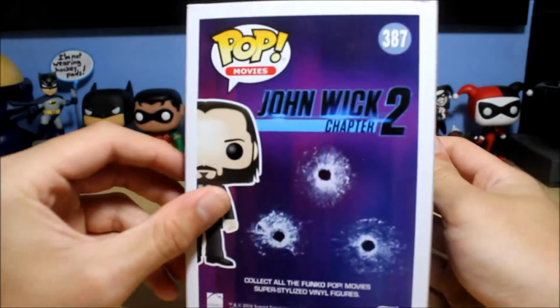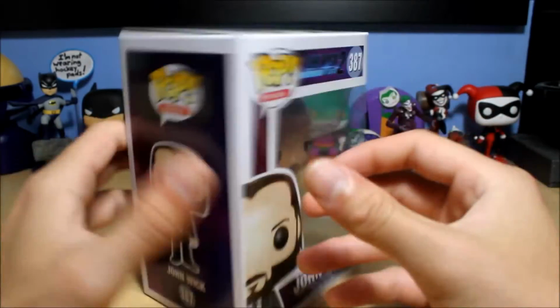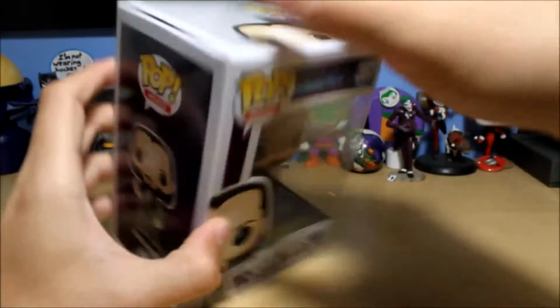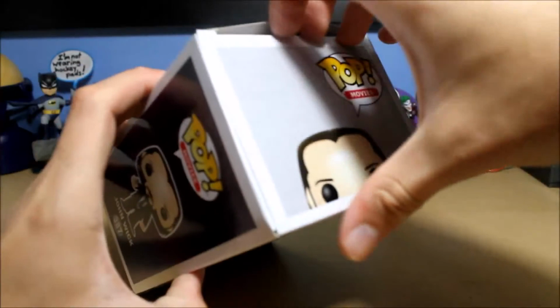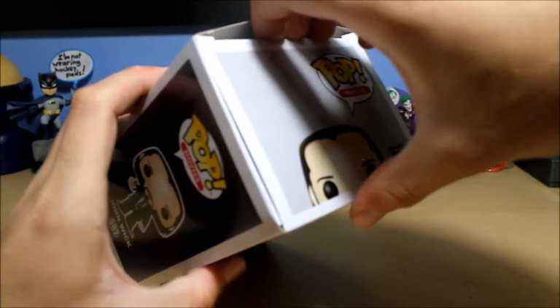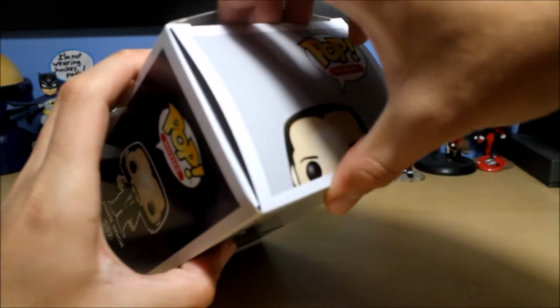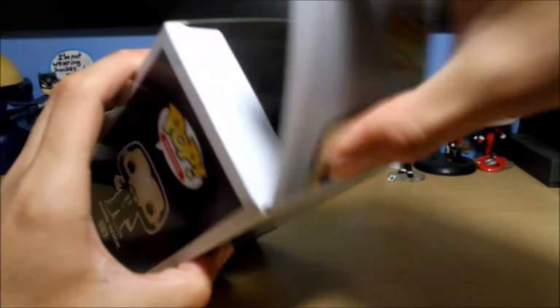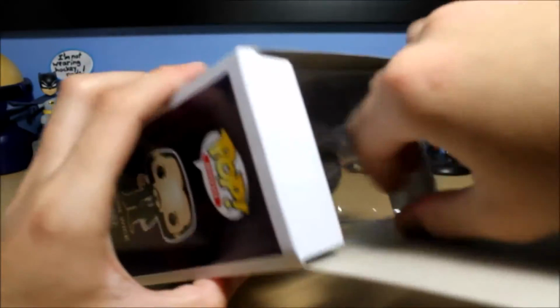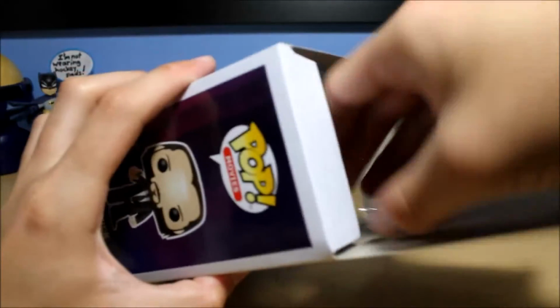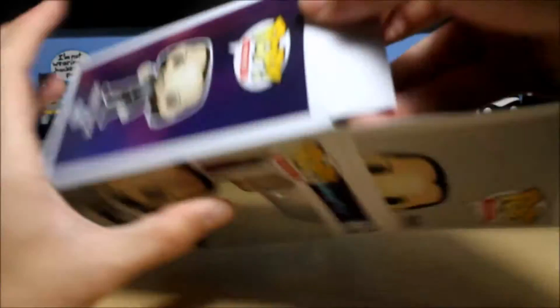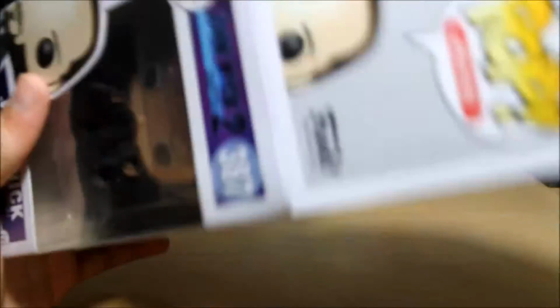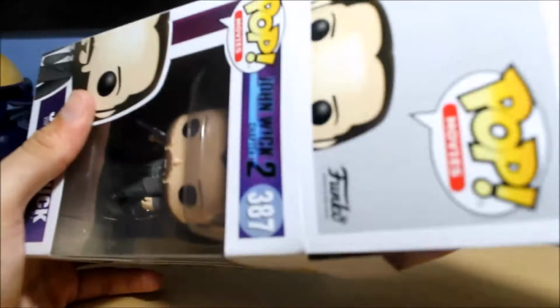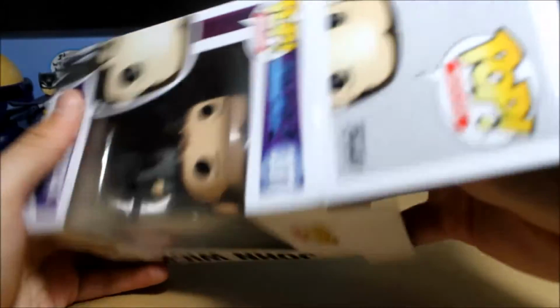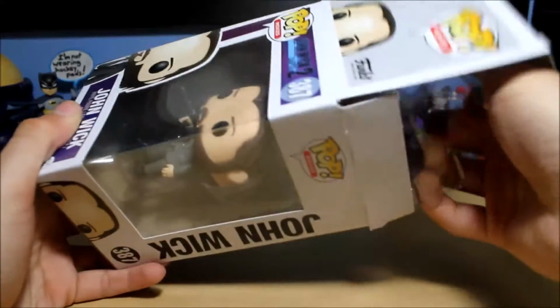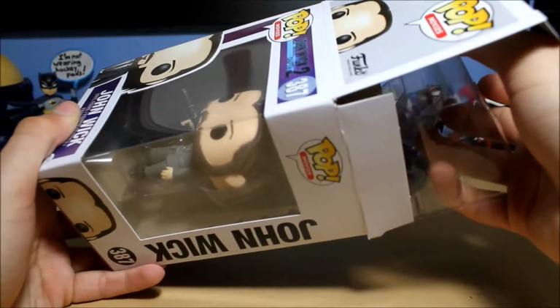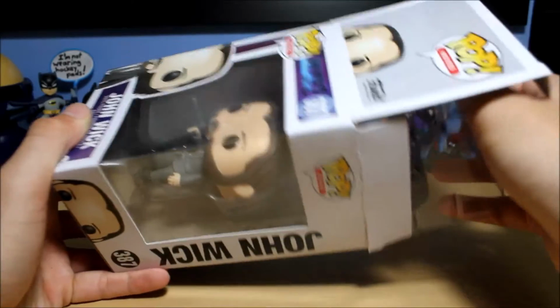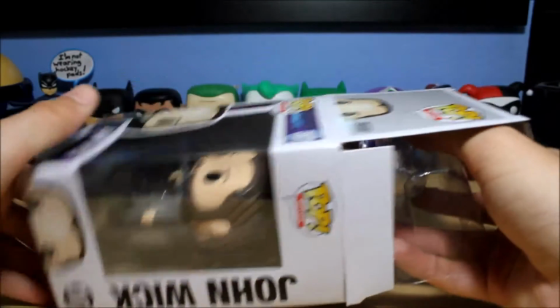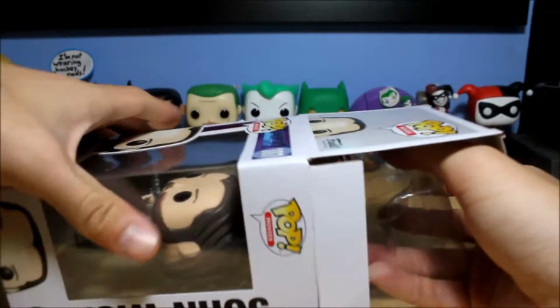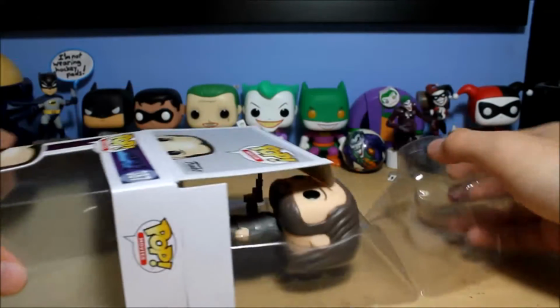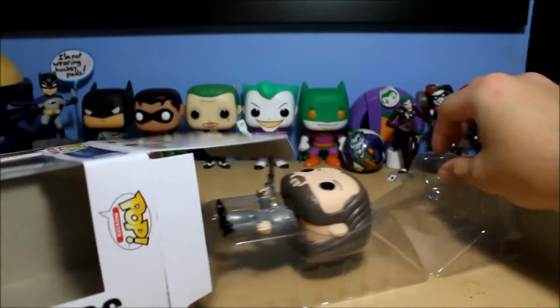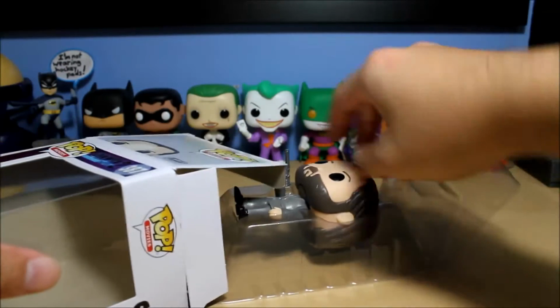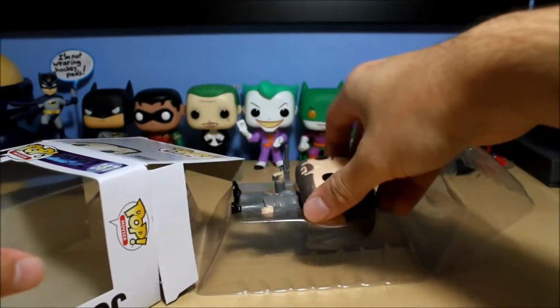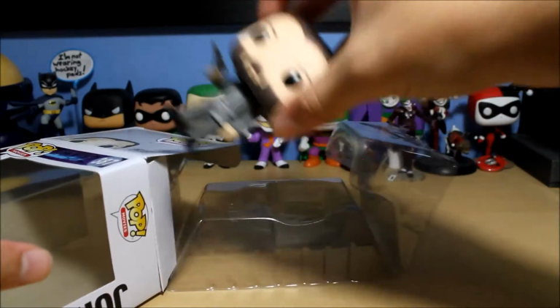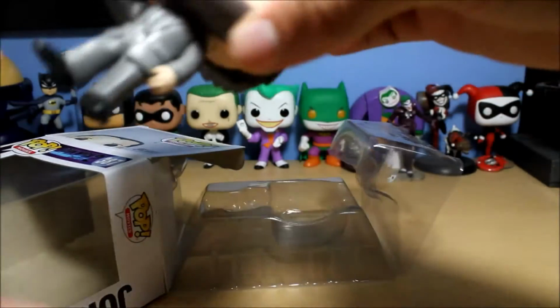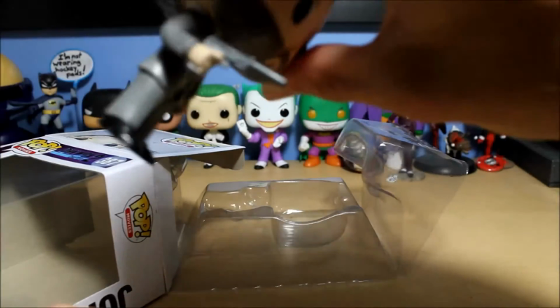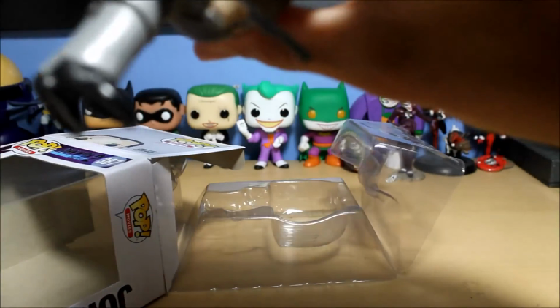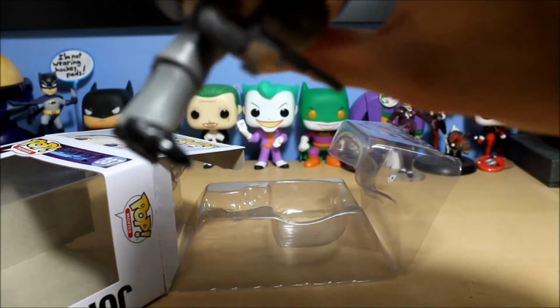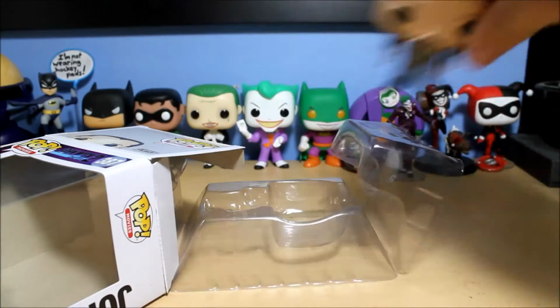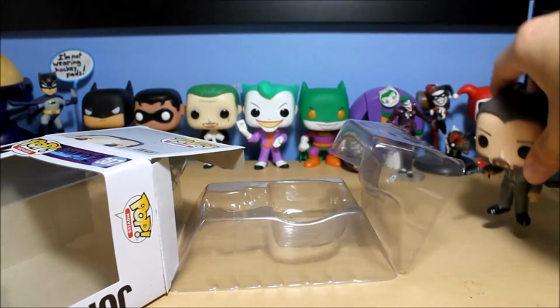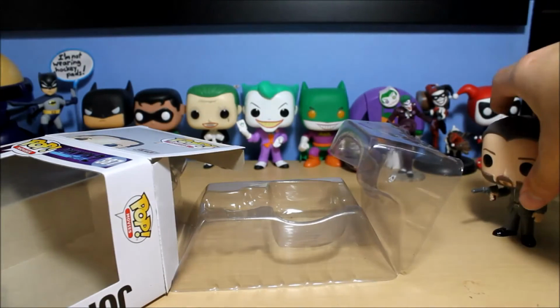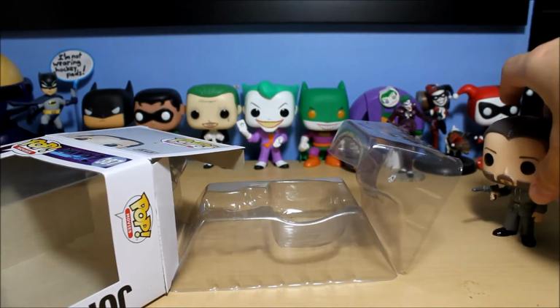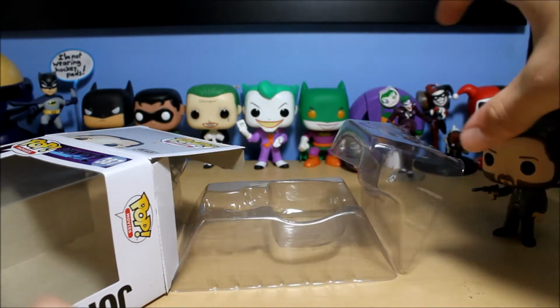Let's get this opened up and see if he's articulated. I did see John Wick Chapter 2 — I guess it was about a month ago, whenever it came out. It was still new at the time, and it was fantastic. I think I kind of prefer the first movie a little more, but it was still really good.